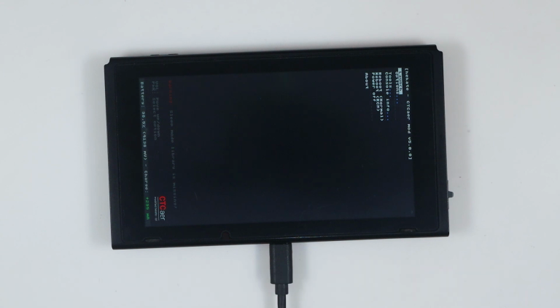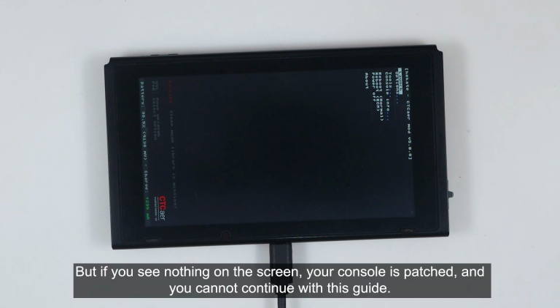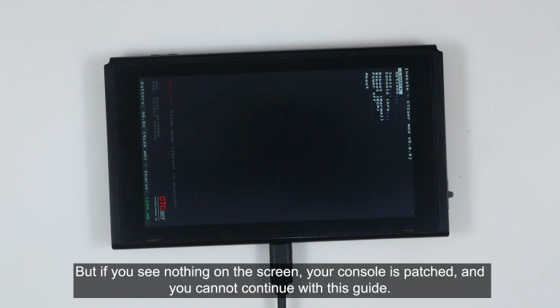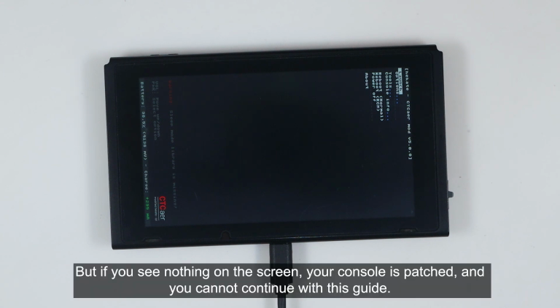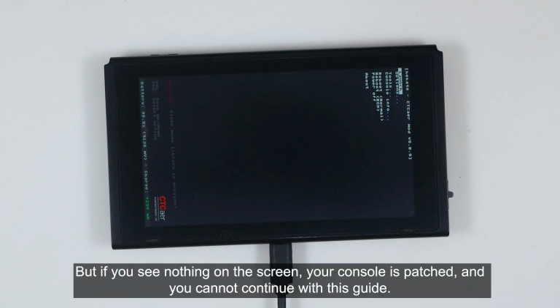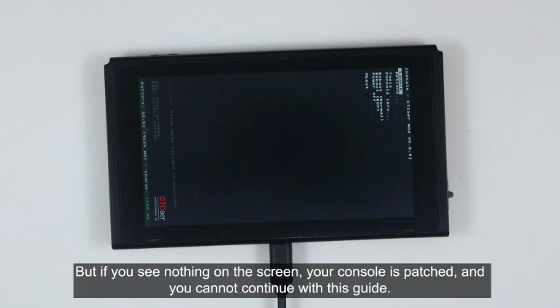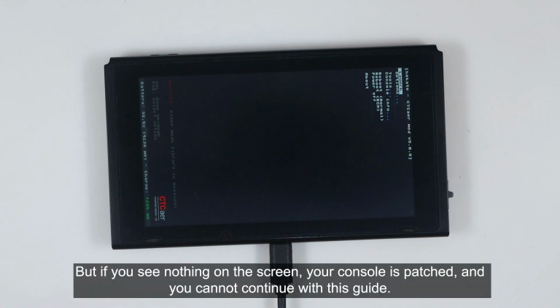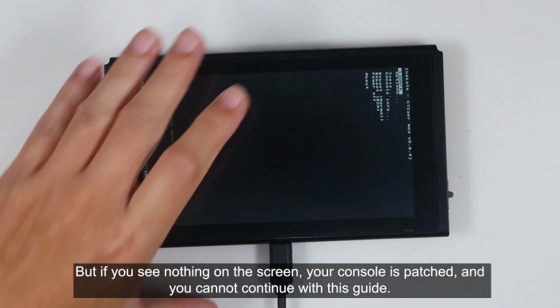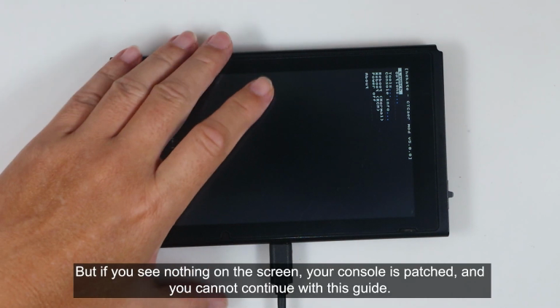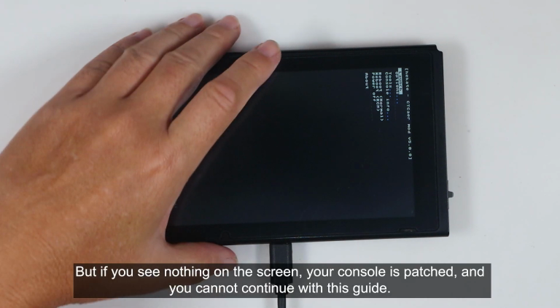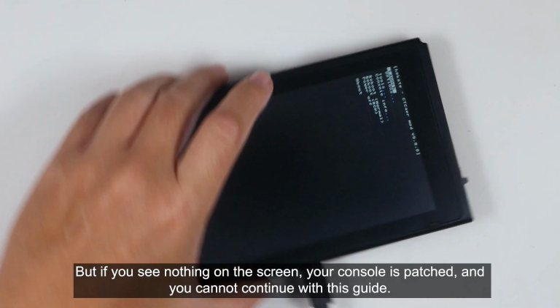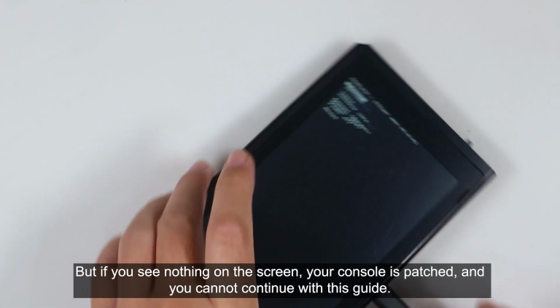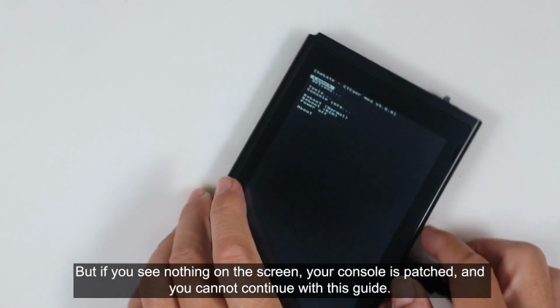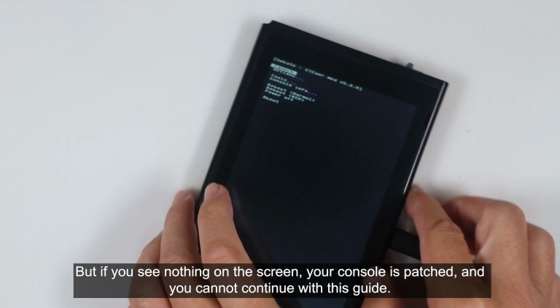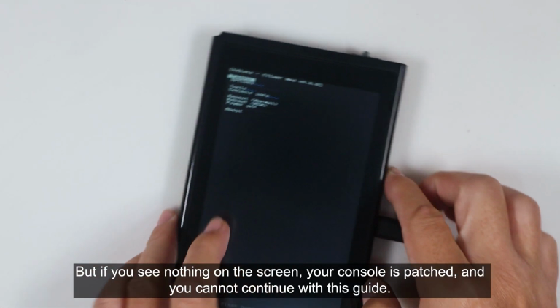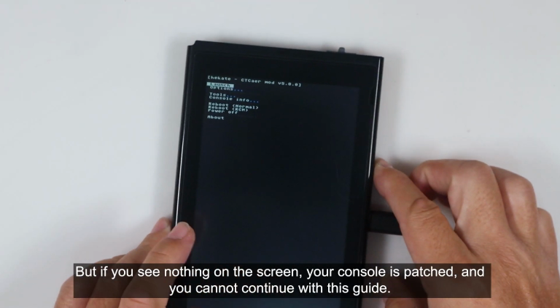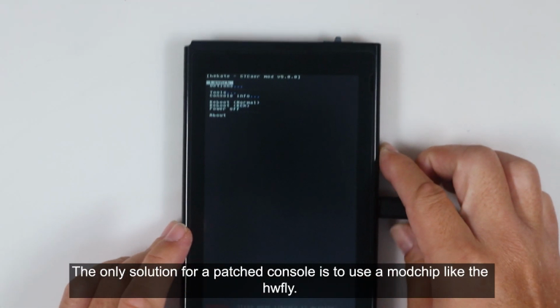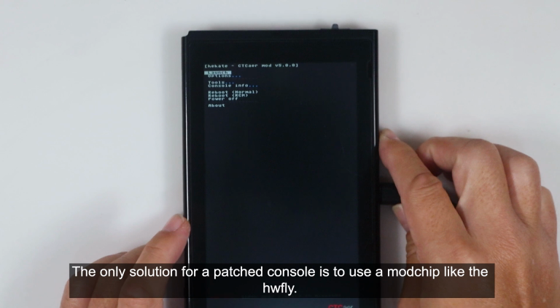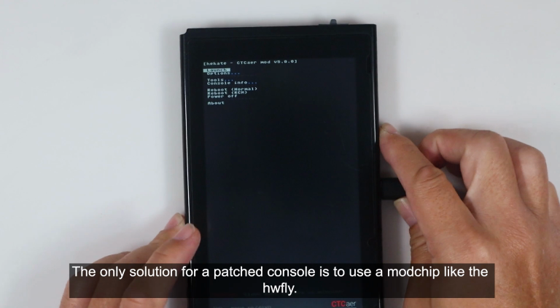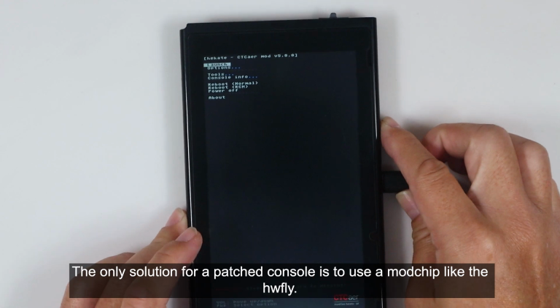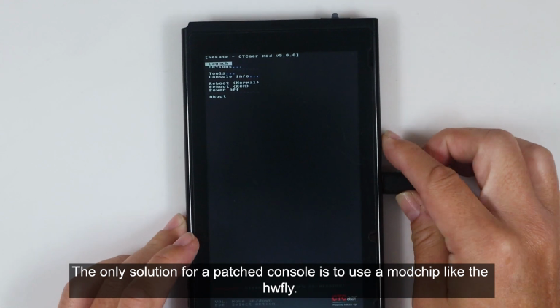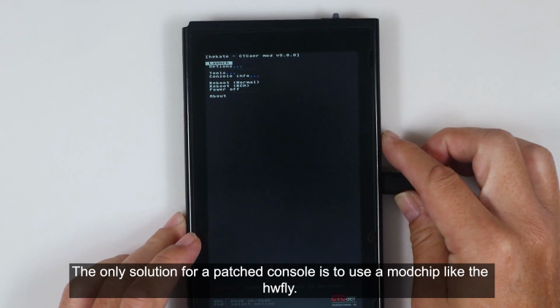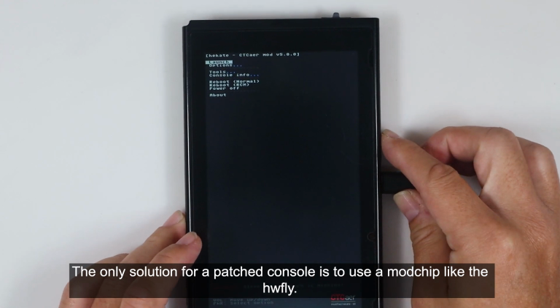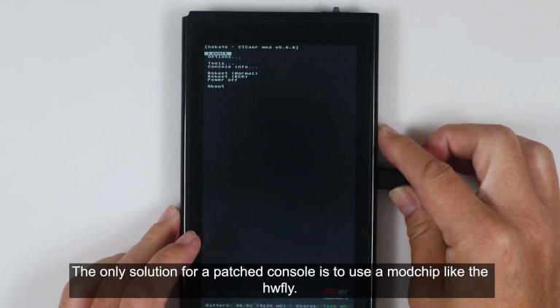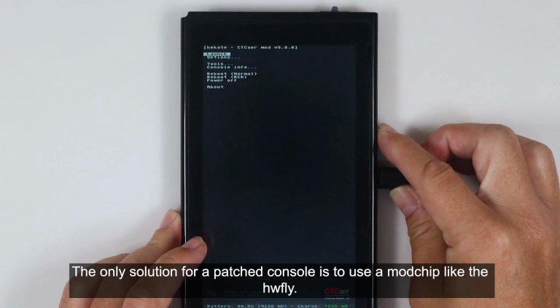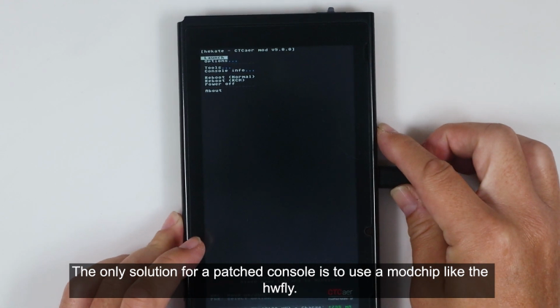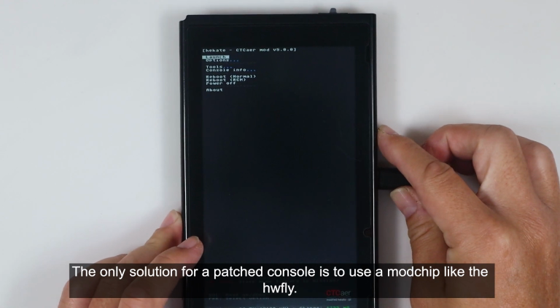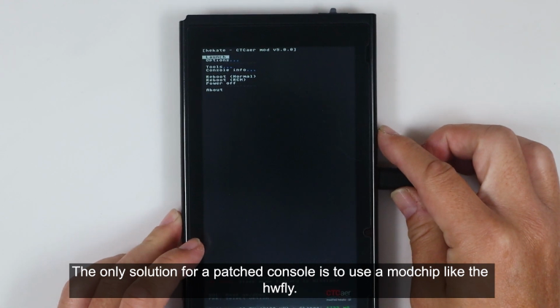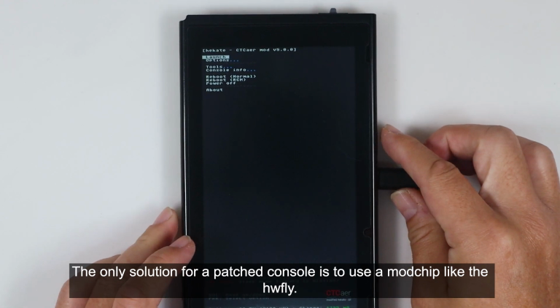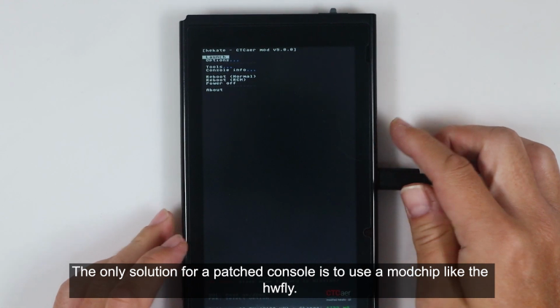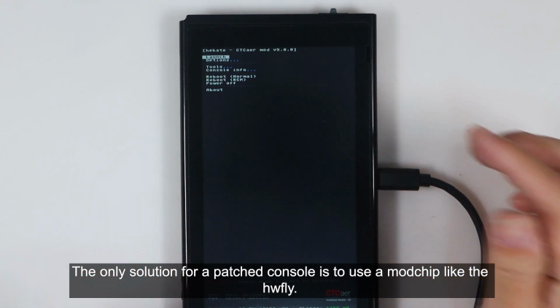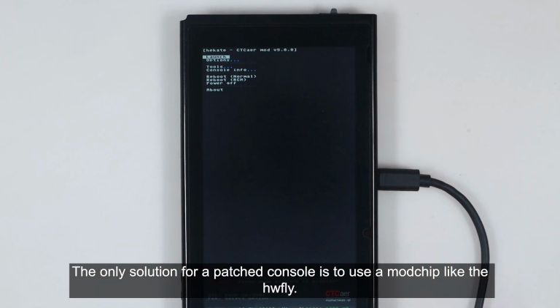But if you see nothing on the screen, your console is patched and you cannot continue with this guide. The only solution for a patched console is to use a mod chip like the HW5.